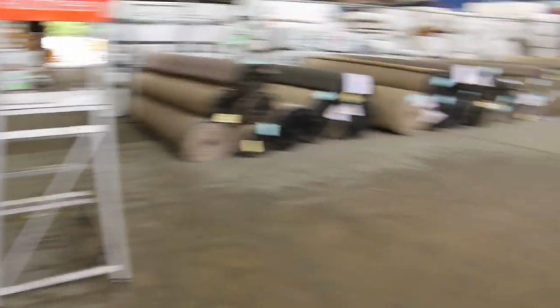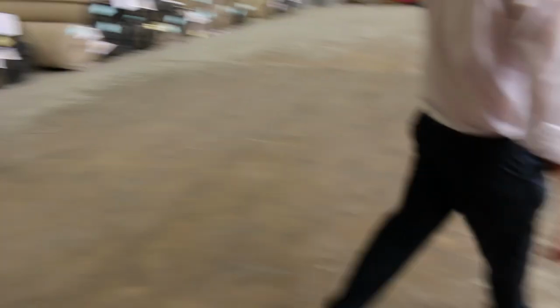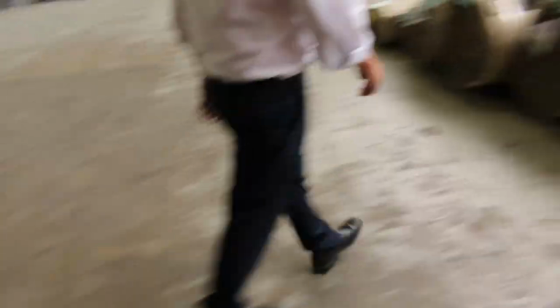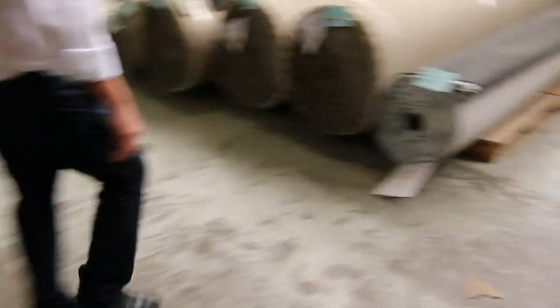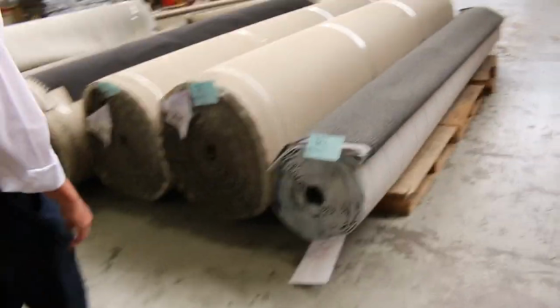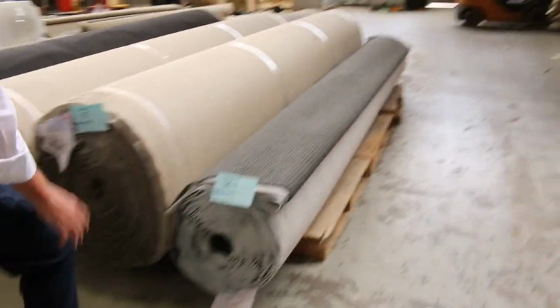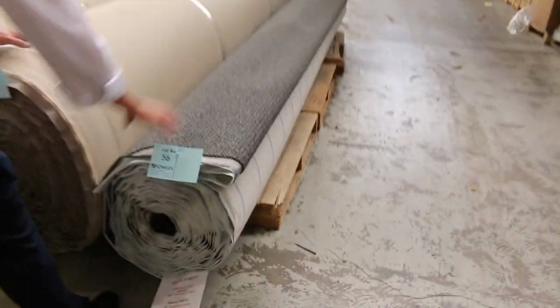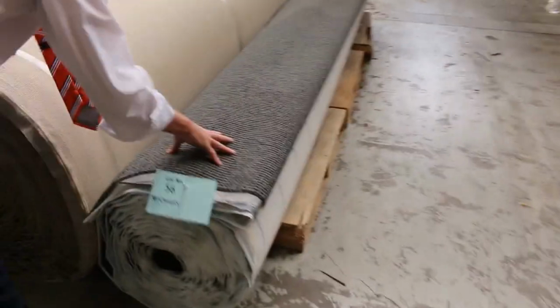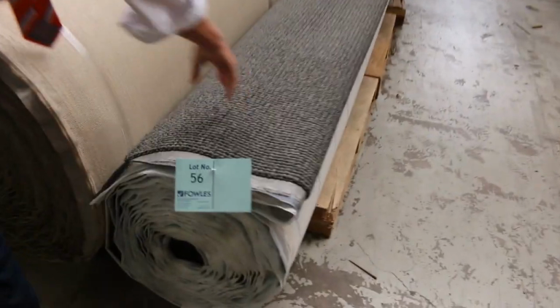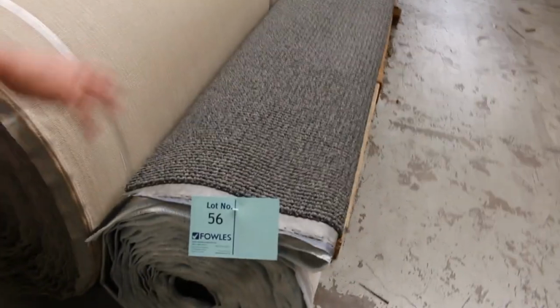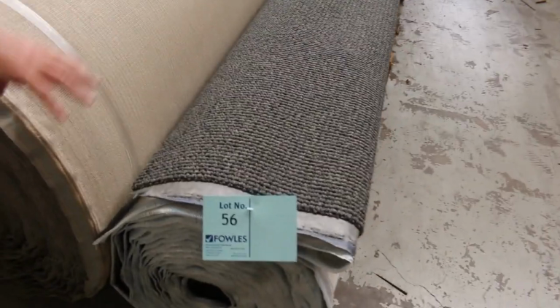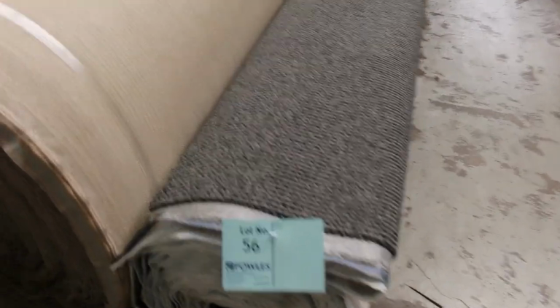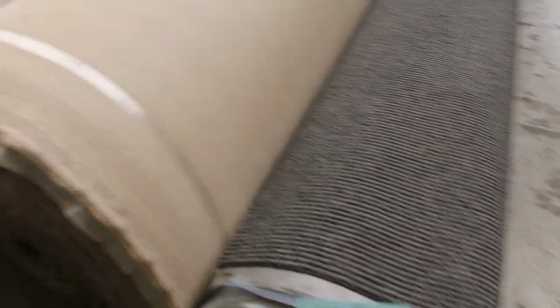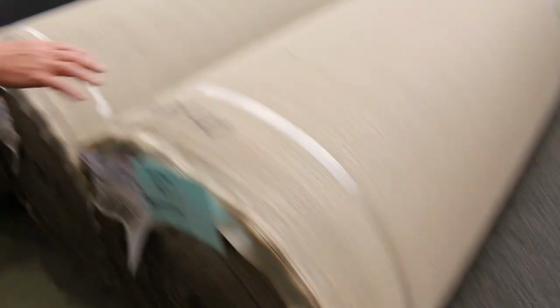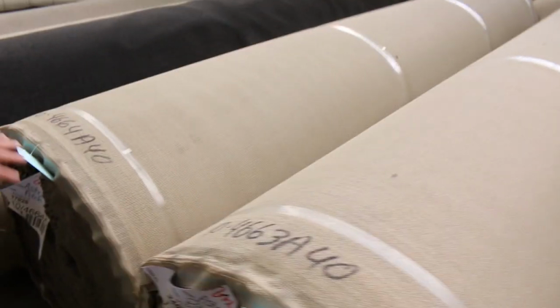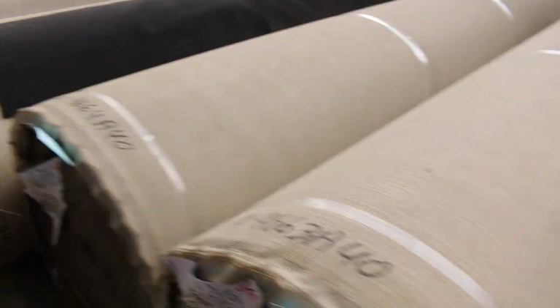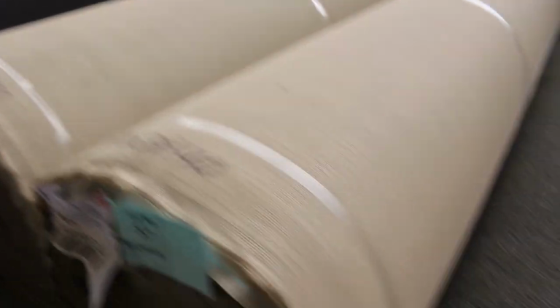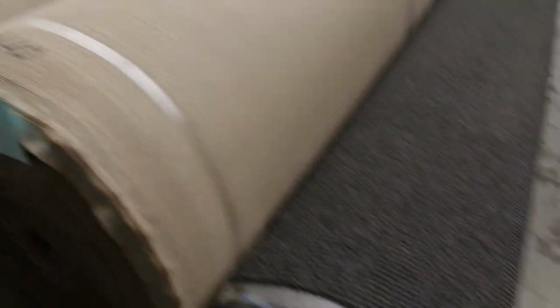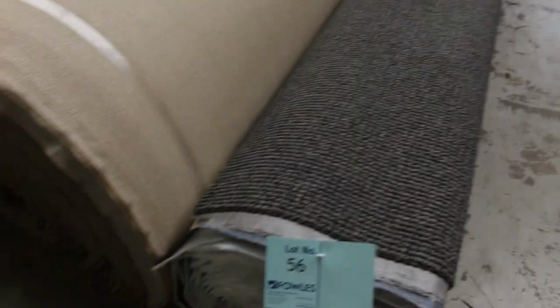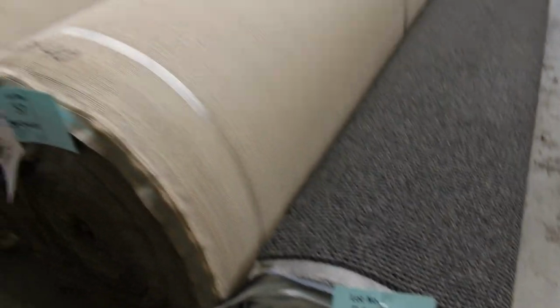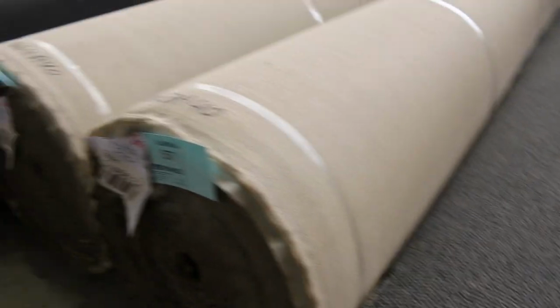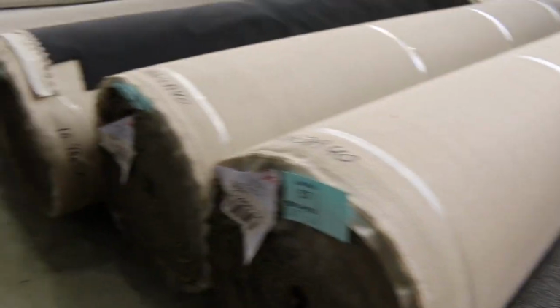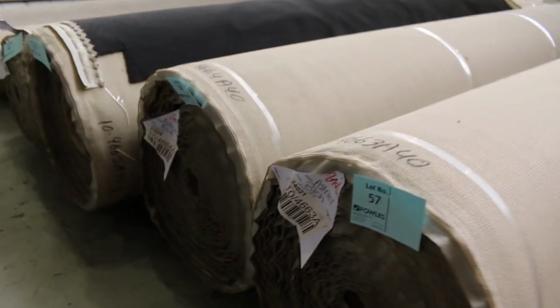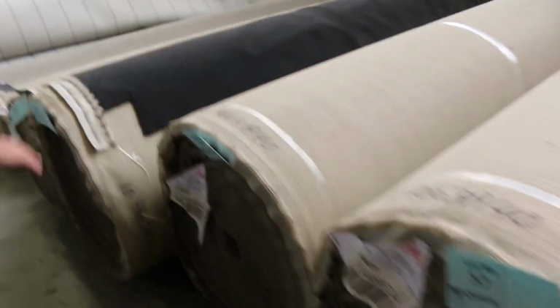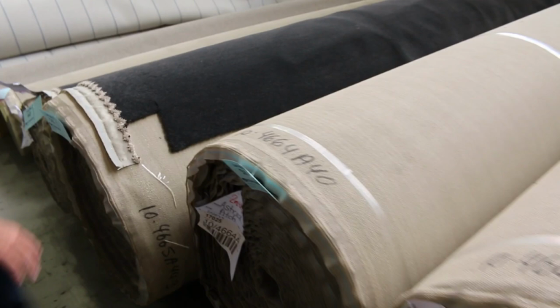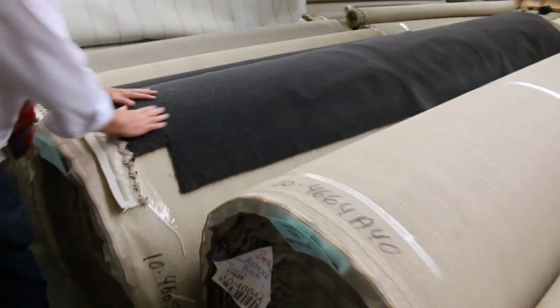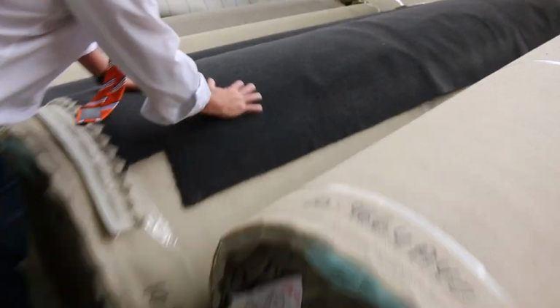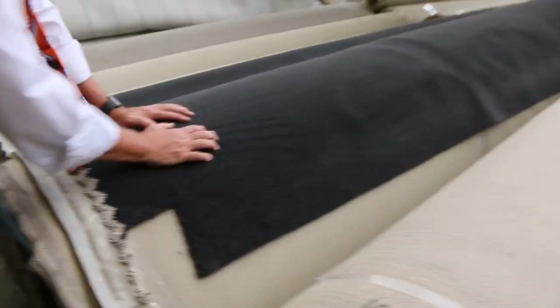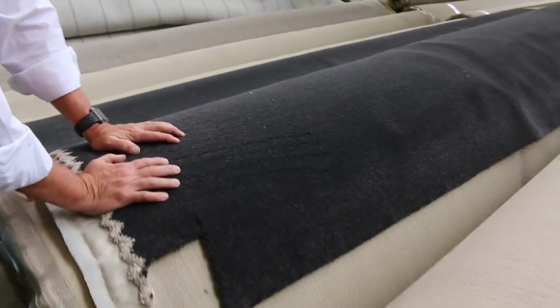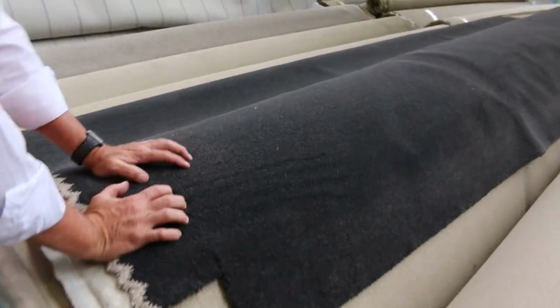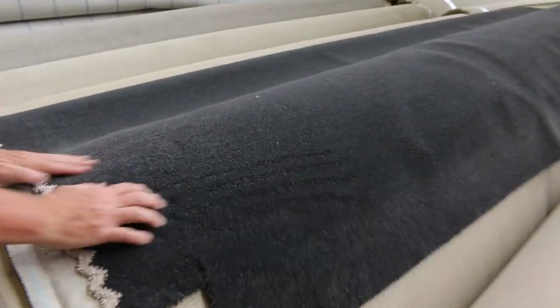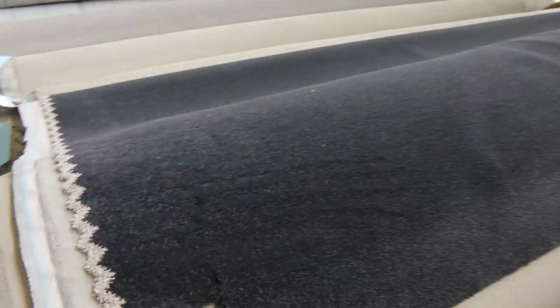Back into these rolls again now — a nice little nylon loop pile there, the dark grey. Lot numbers 57, 58, 59 and 60 are all this really nice dark charcoal twist pile.